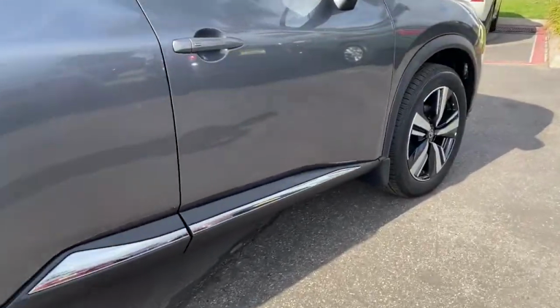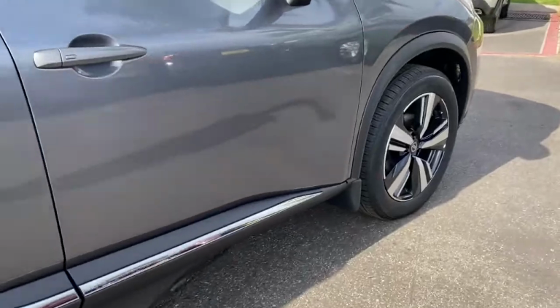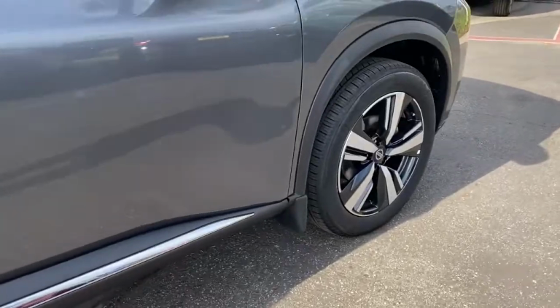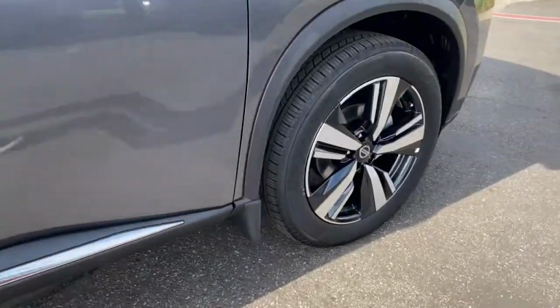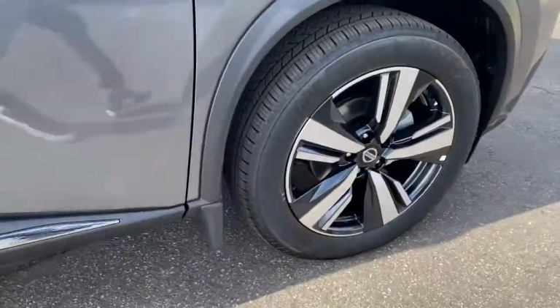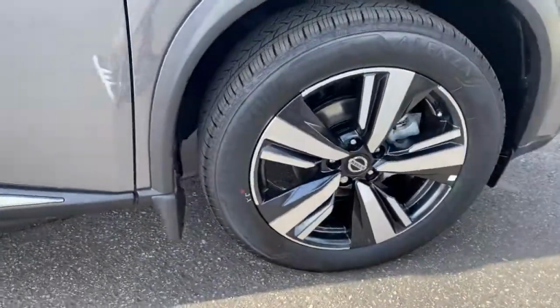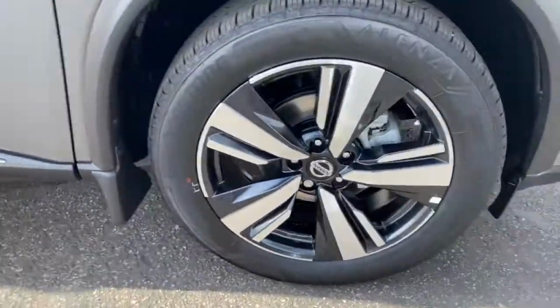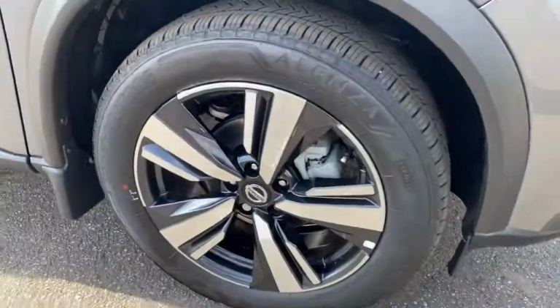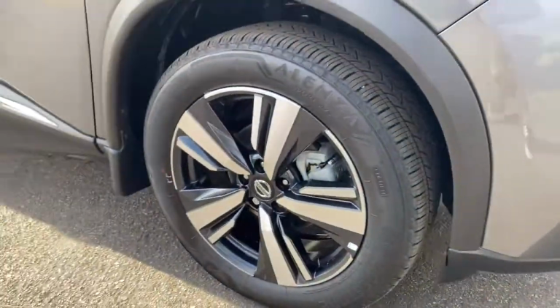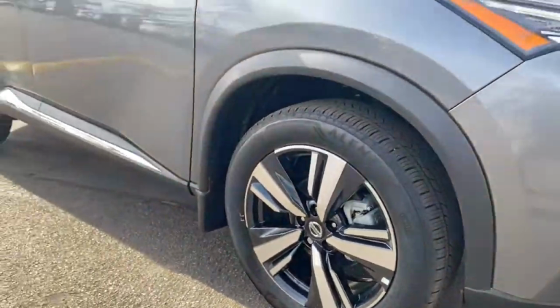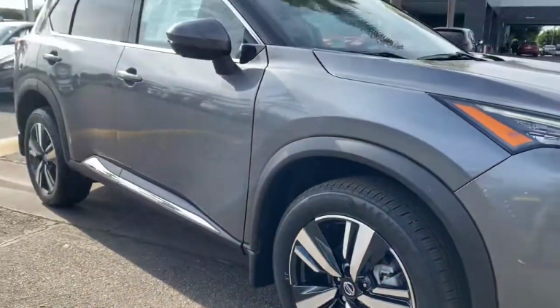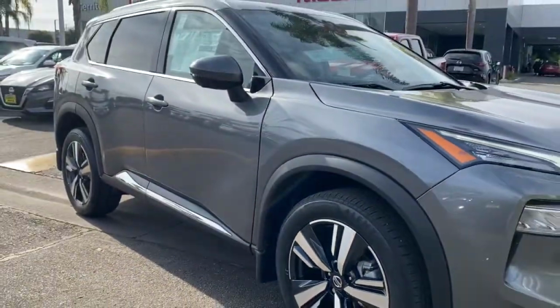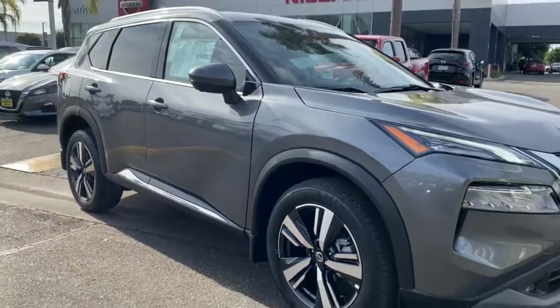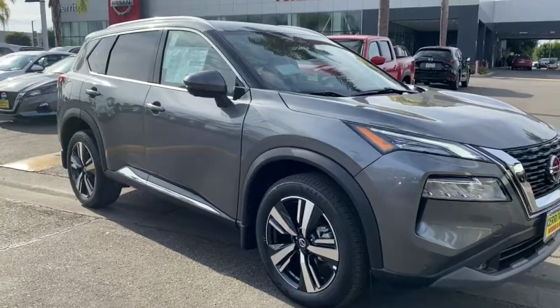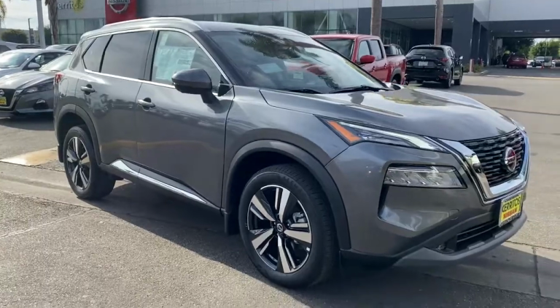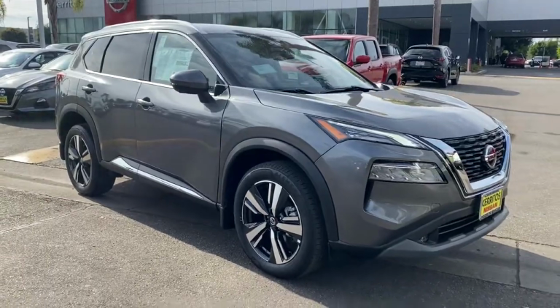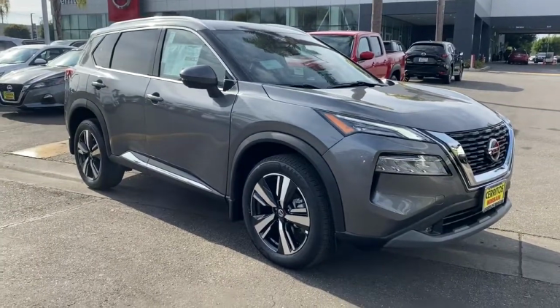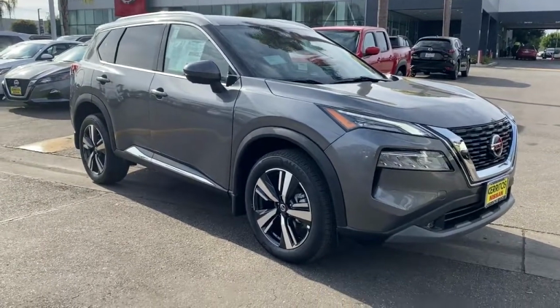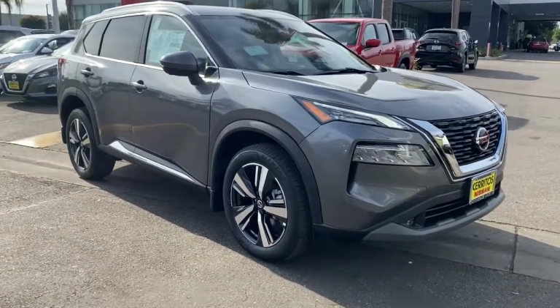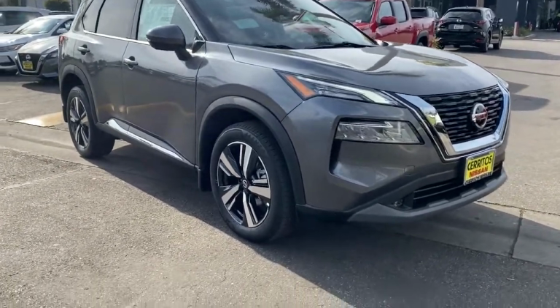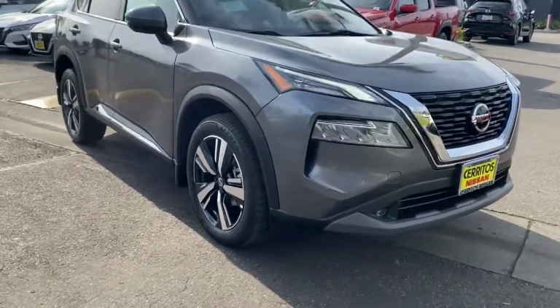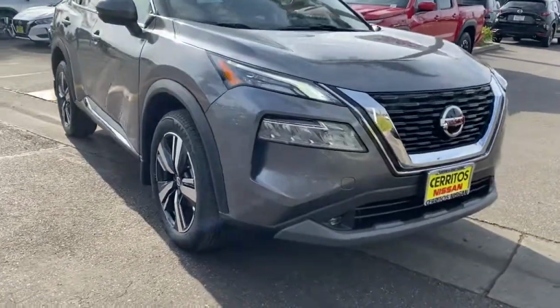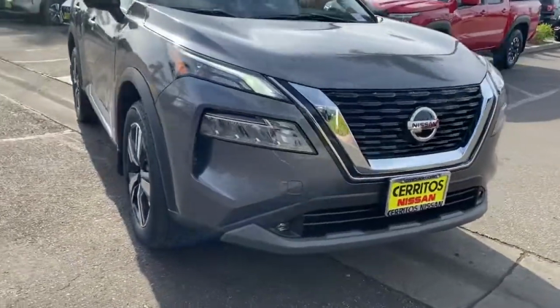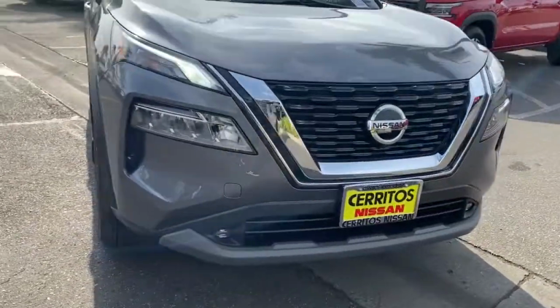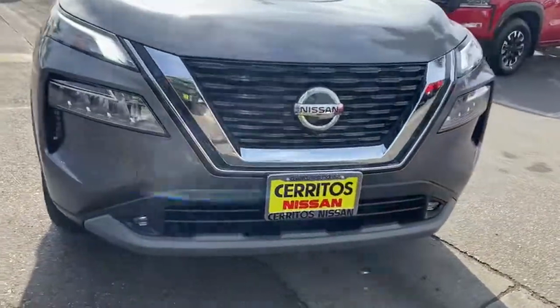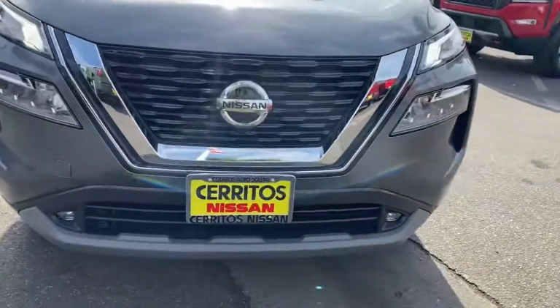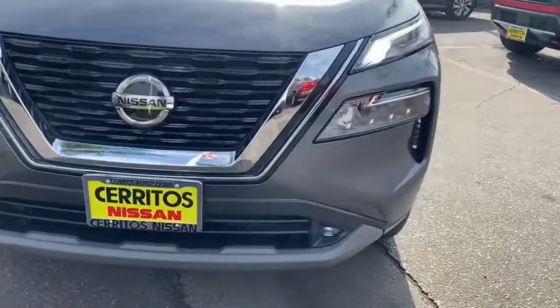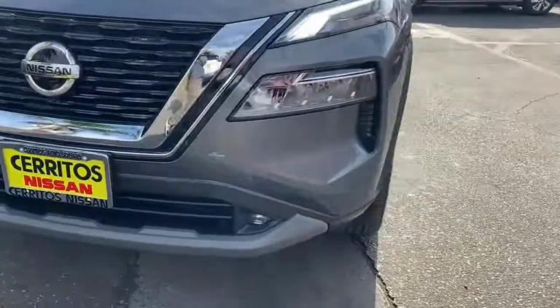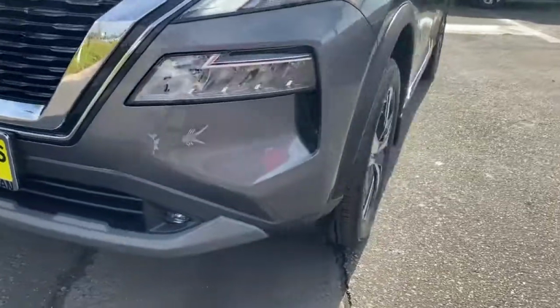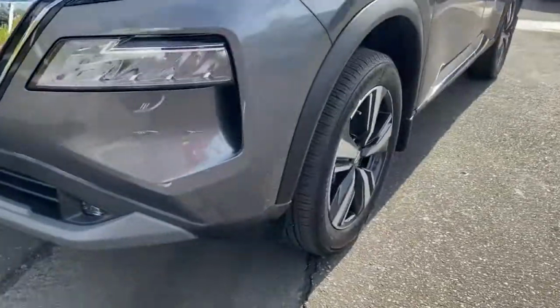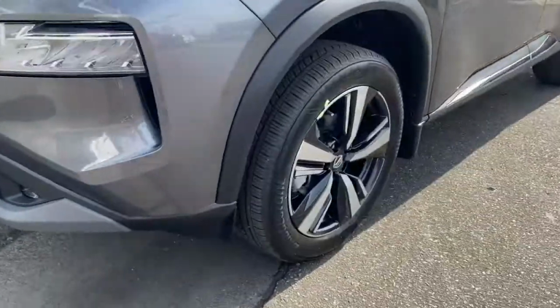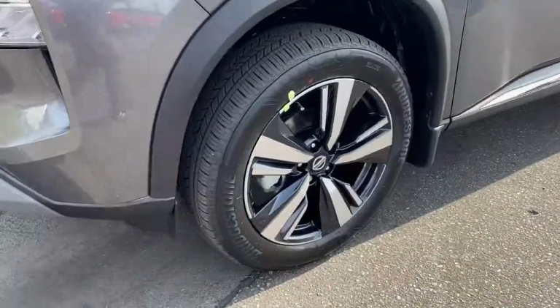Panoramic roof, sun roof, moonroof, keyless entry, satellite radio, power passenger seat, heated mirrors, power liftgate, backup camera, keyless start, adaptive cruise control.